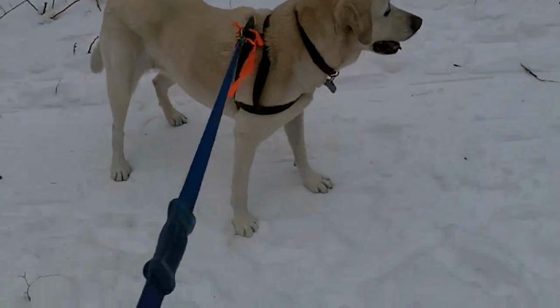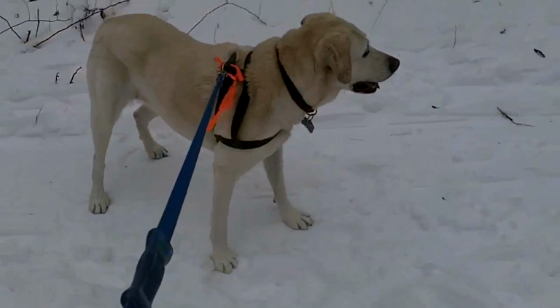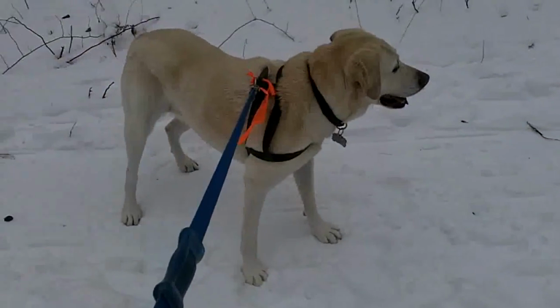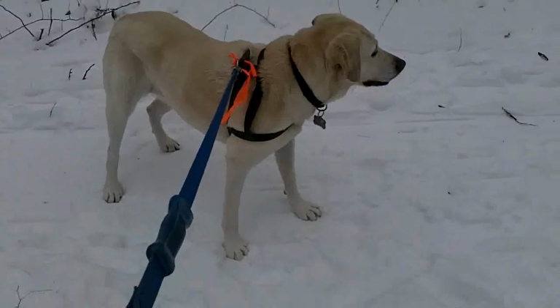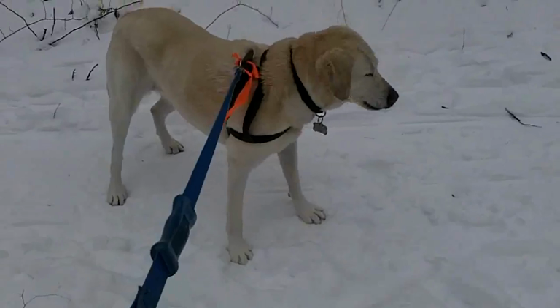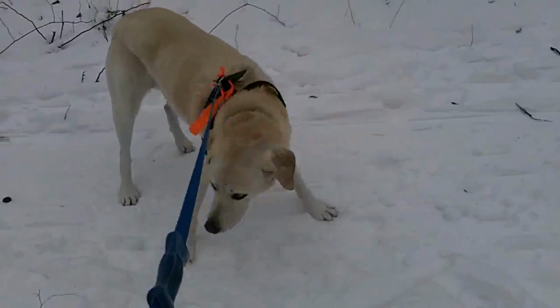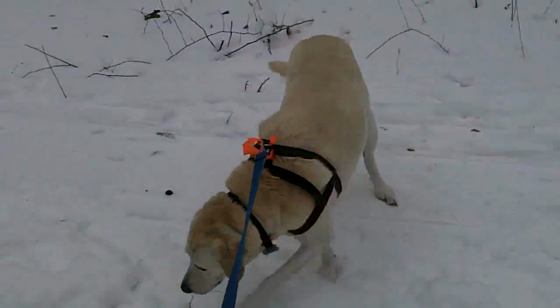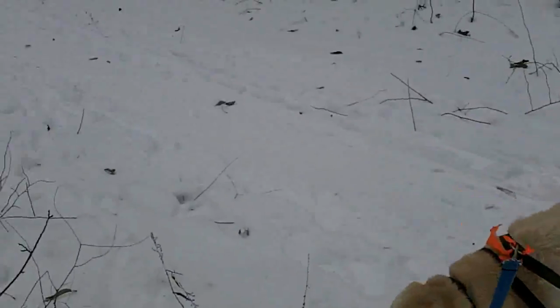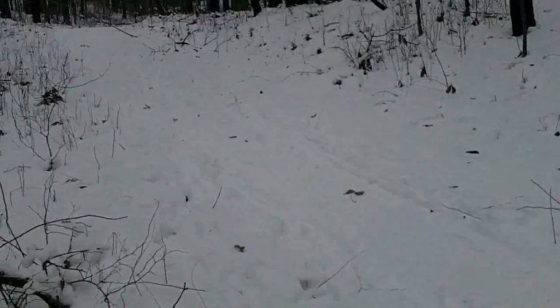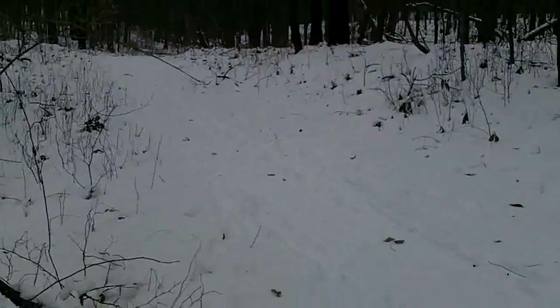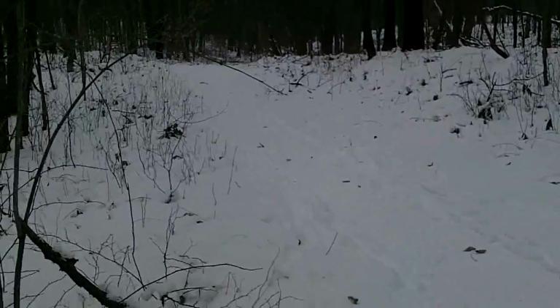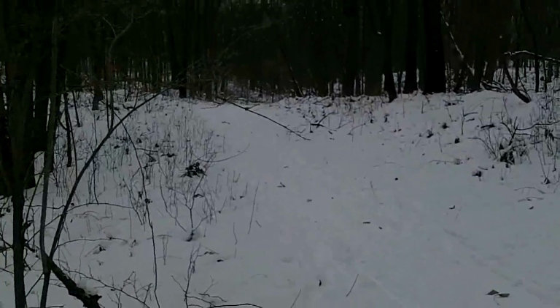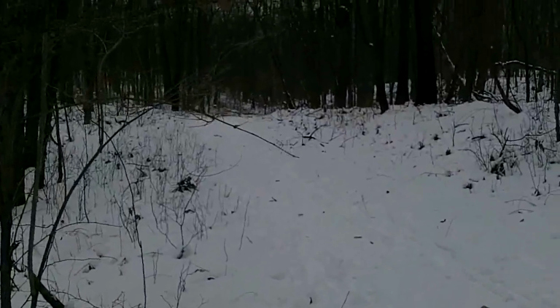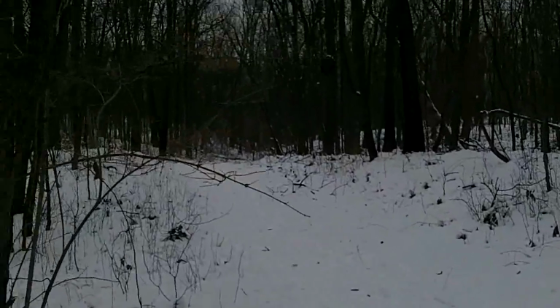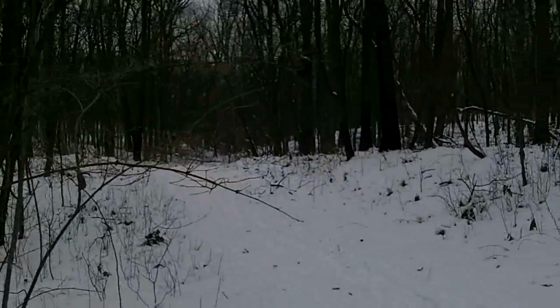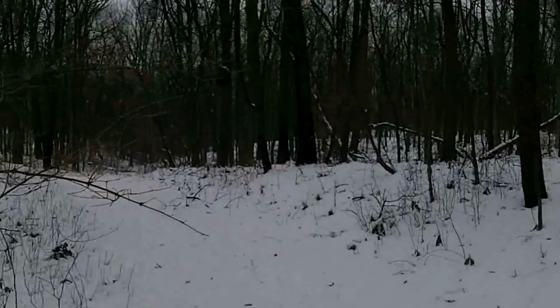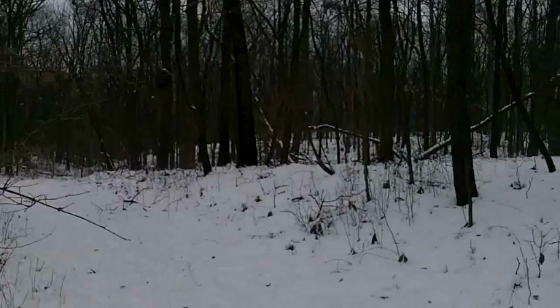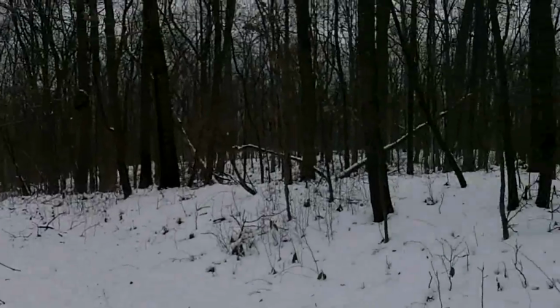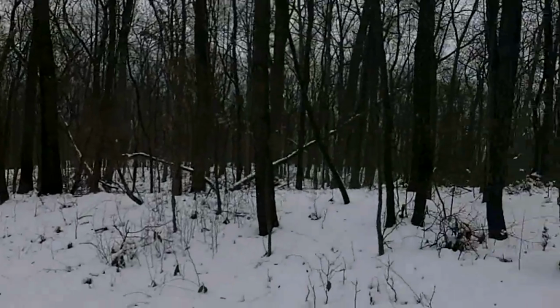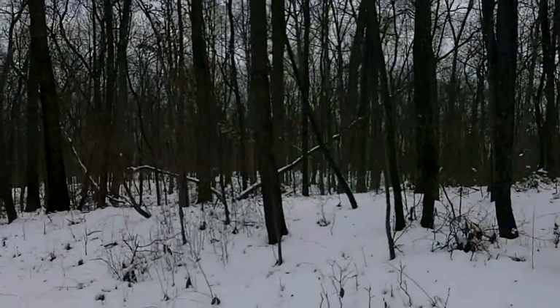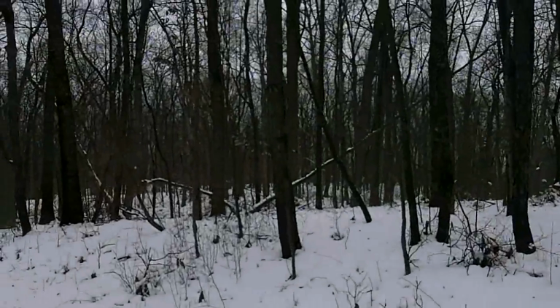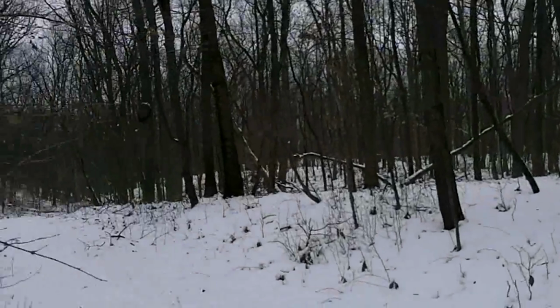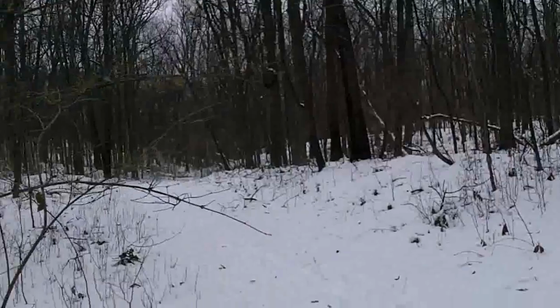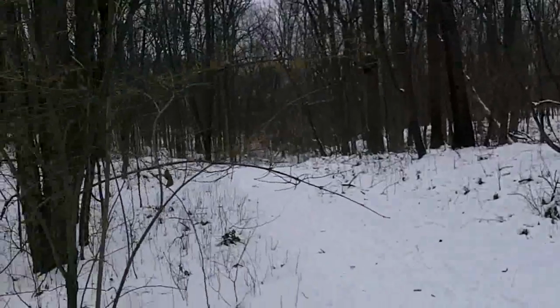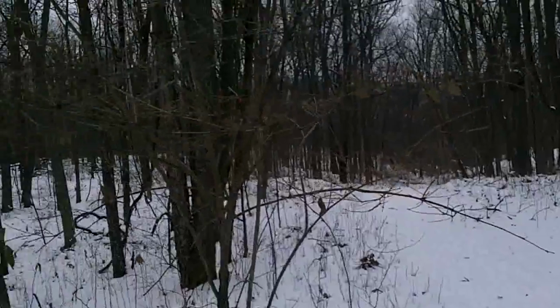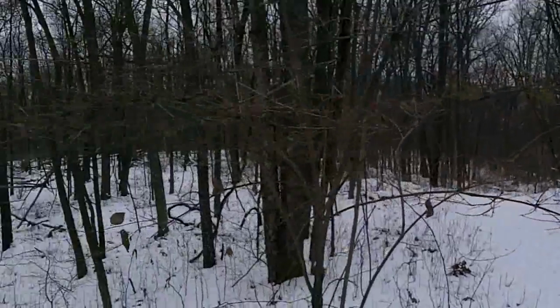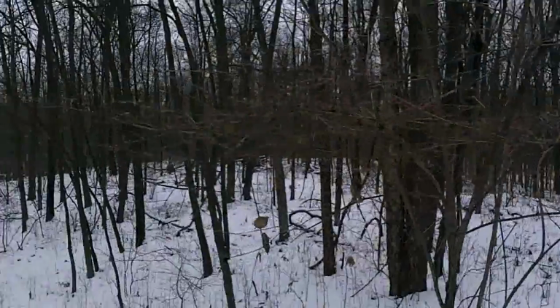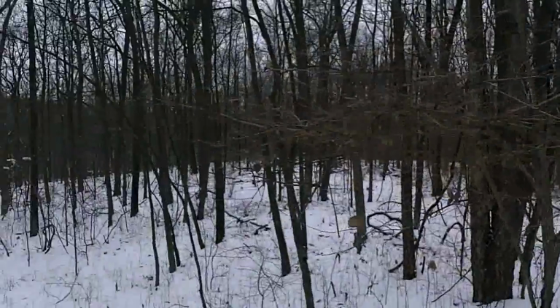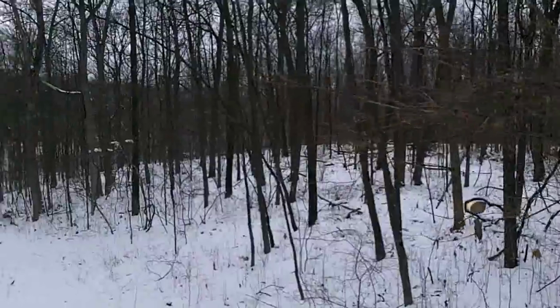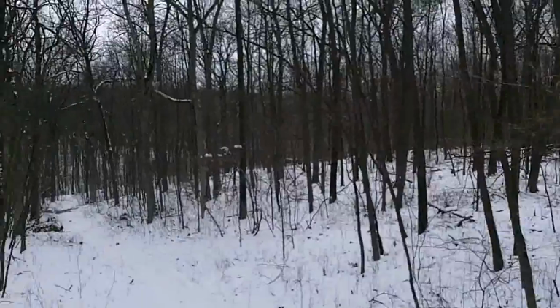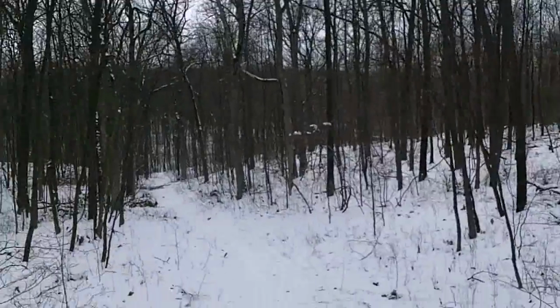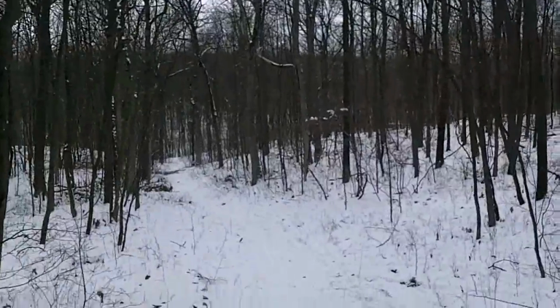Very fun. Good fun things to do in the winter here in southeast Michigan. You just have to find them. Hope you enjoy these videos. And we're going to head back down.